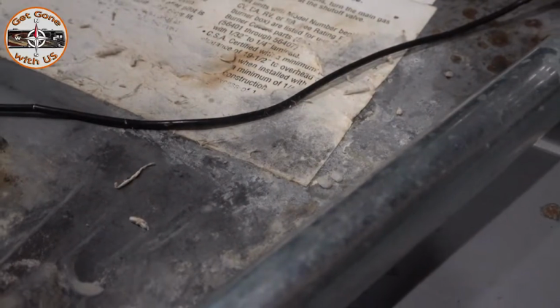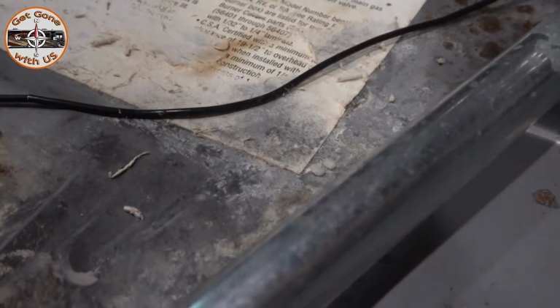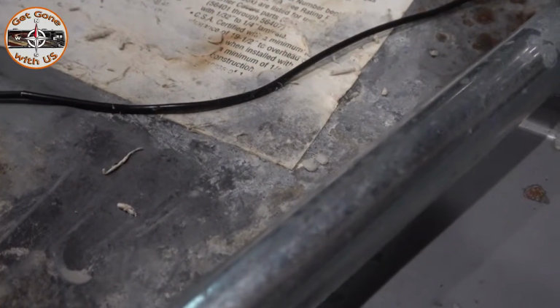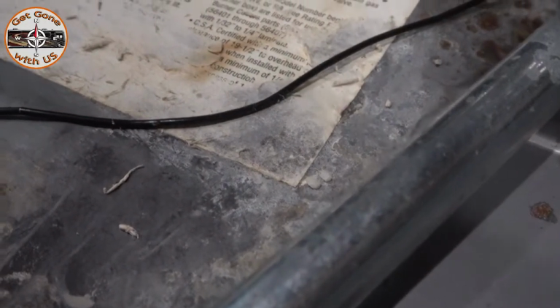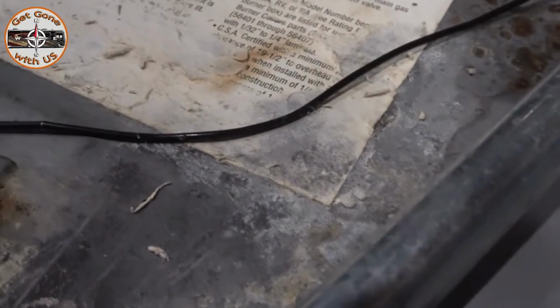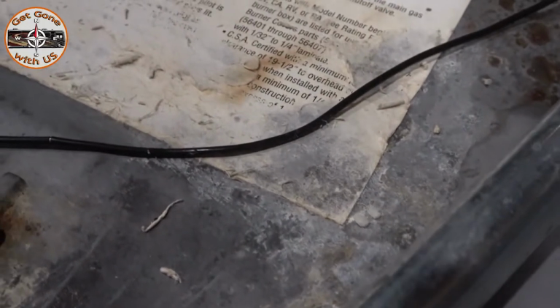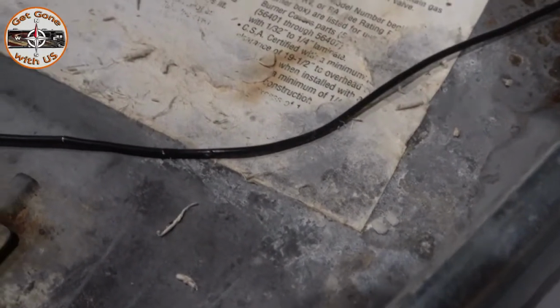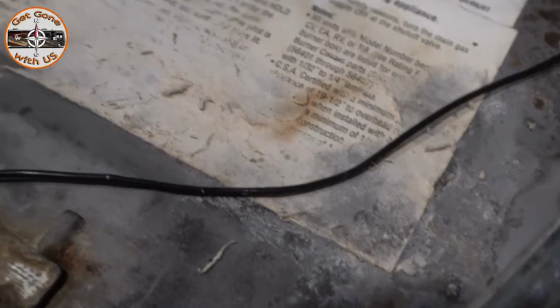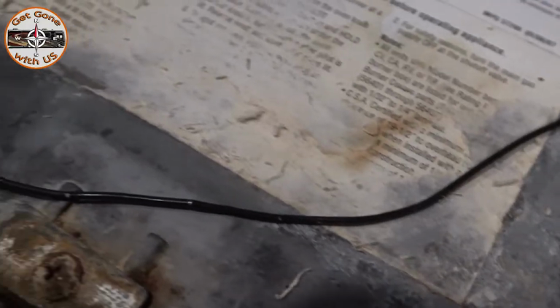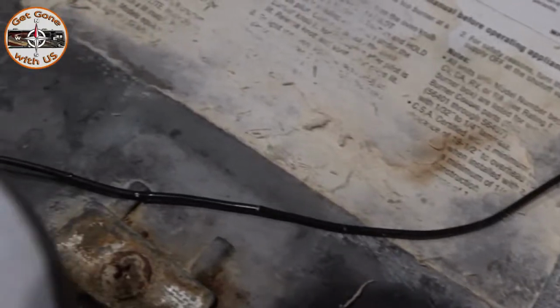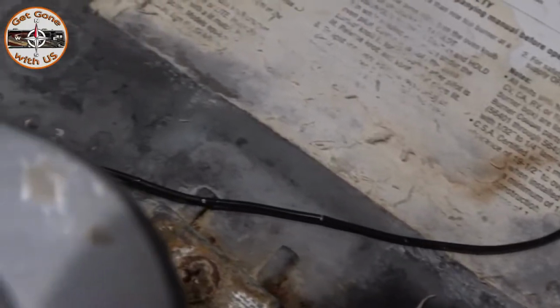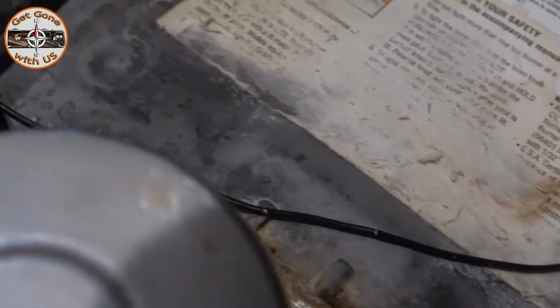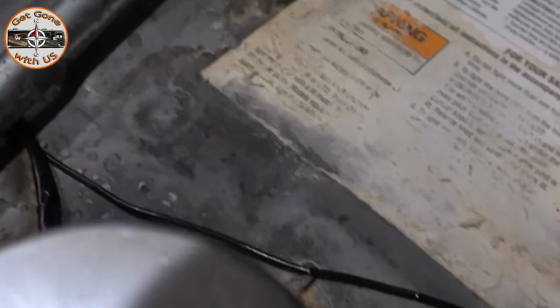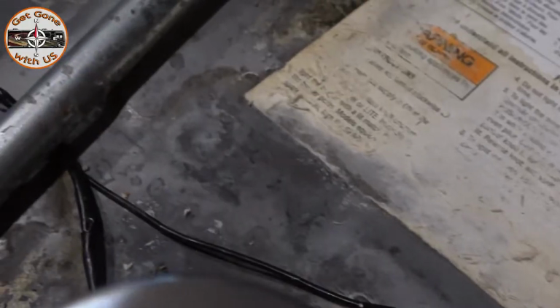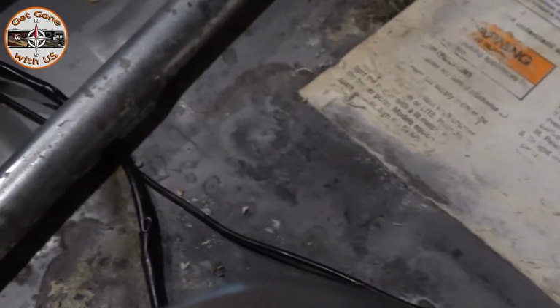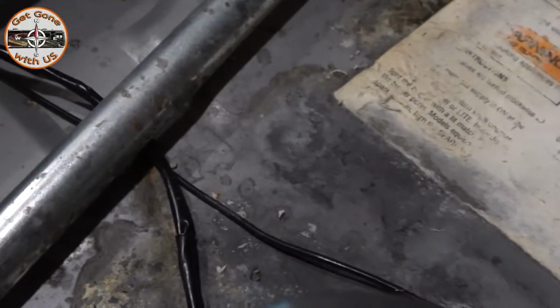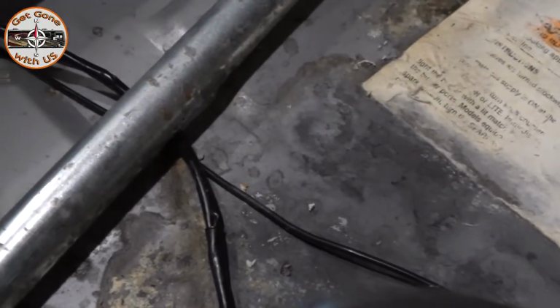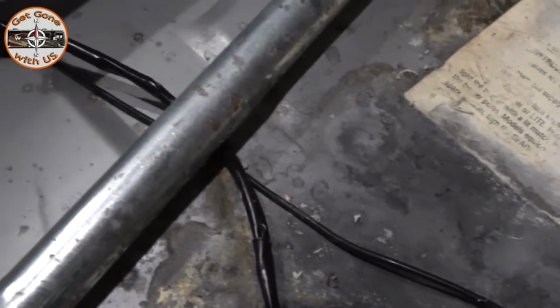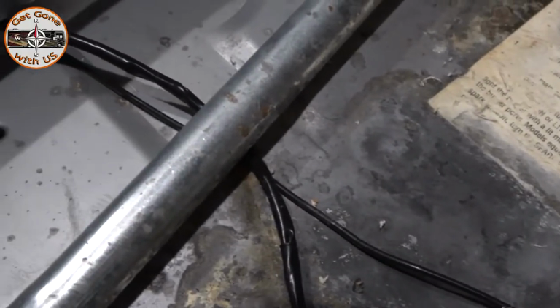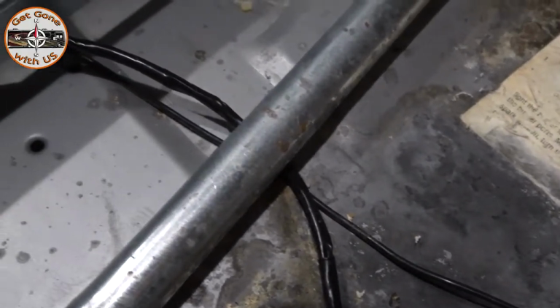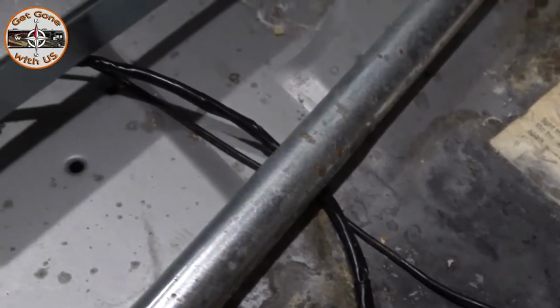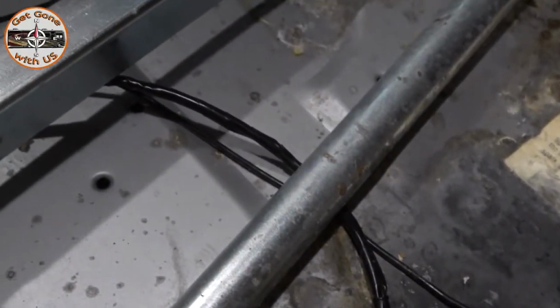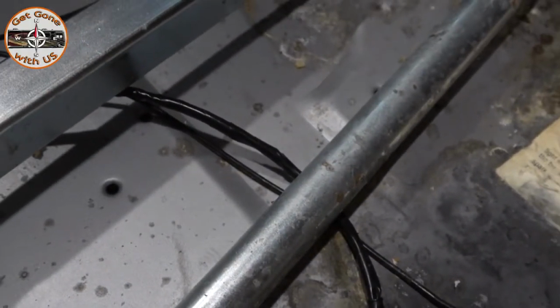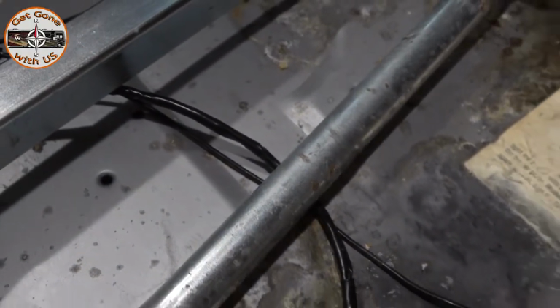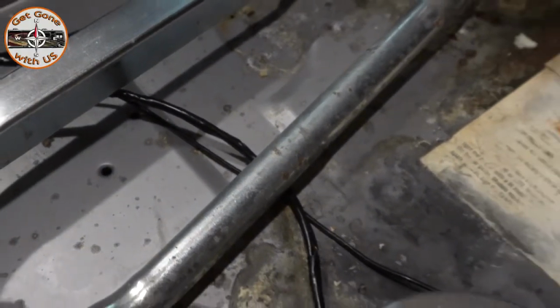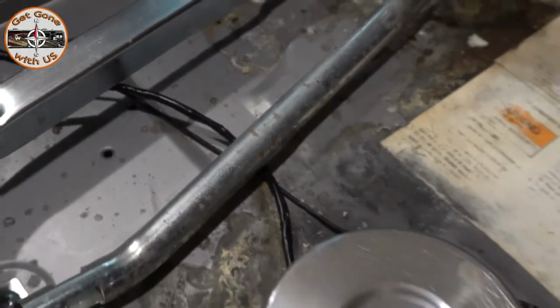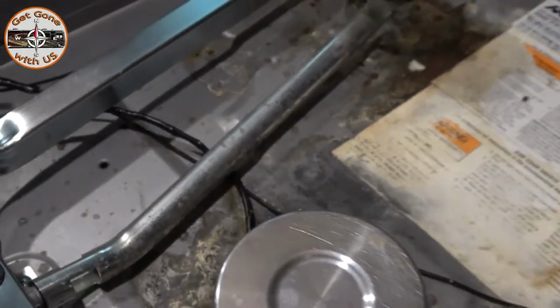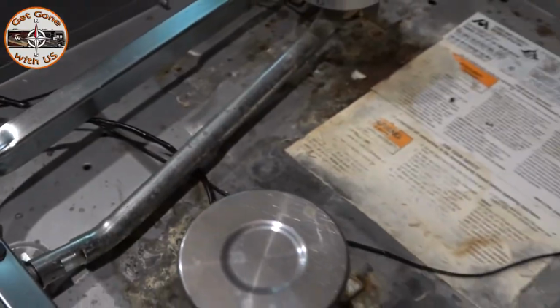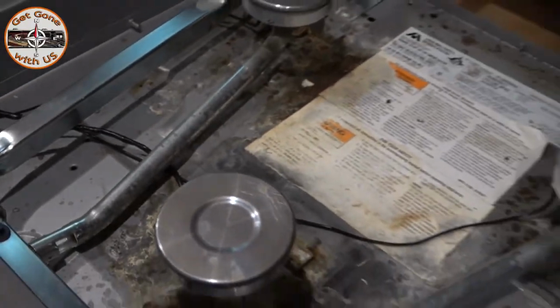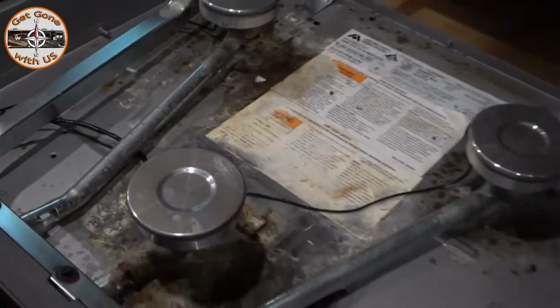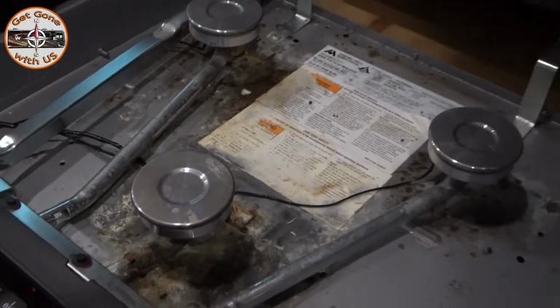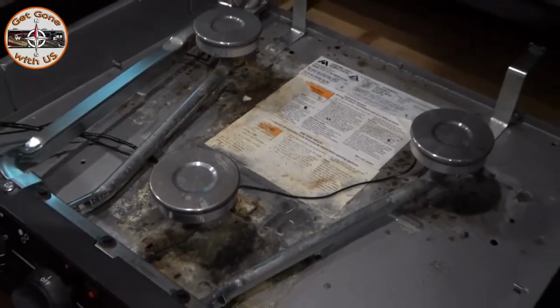We did cover it with electrical tape — as you can see on this wire — because none of our wires are any good. Does that work? Yes. Should you replace the wires? Yes. And that's exactly what we're going to do today.